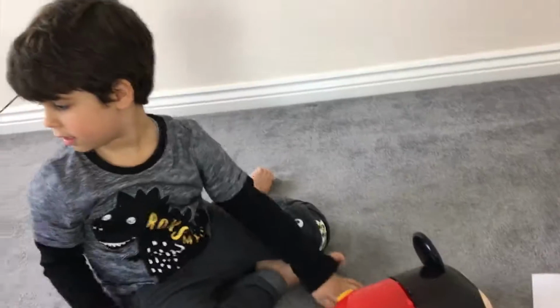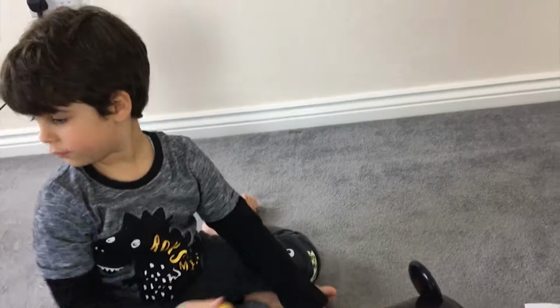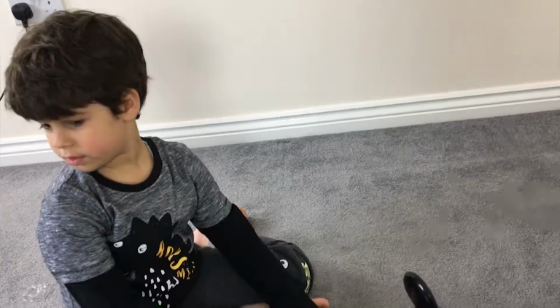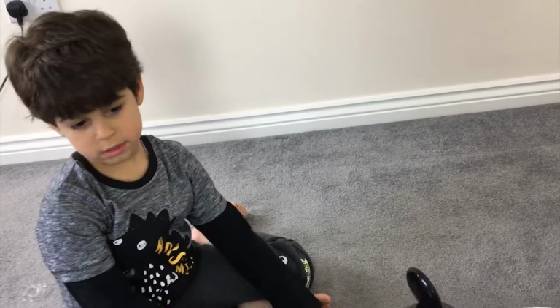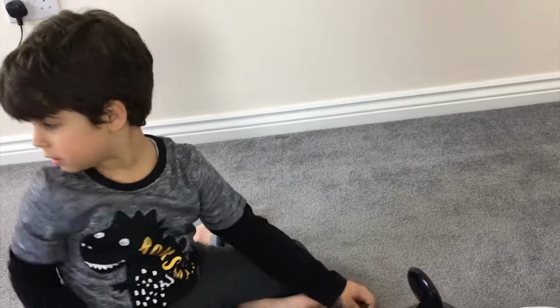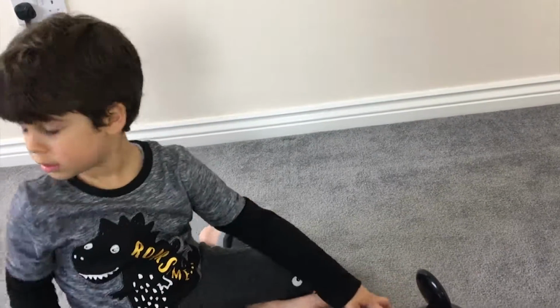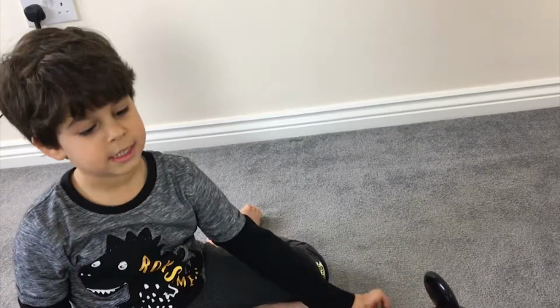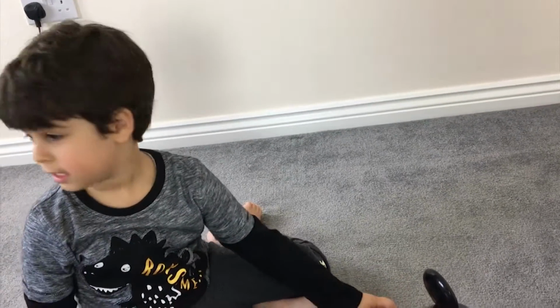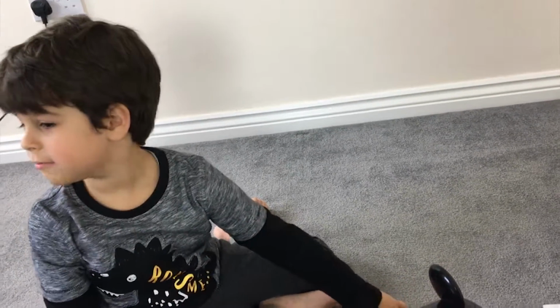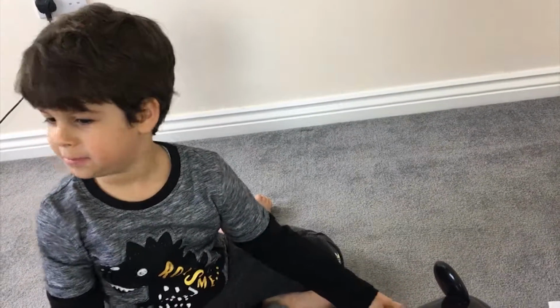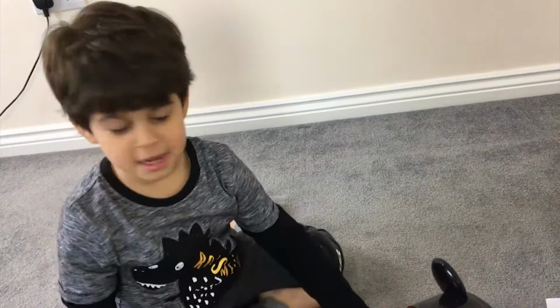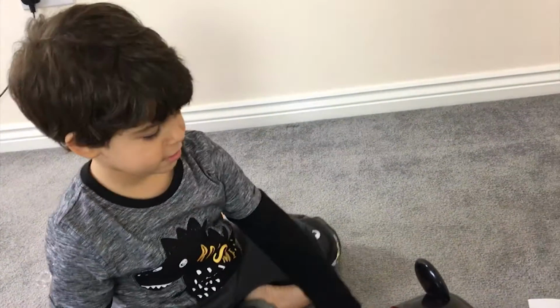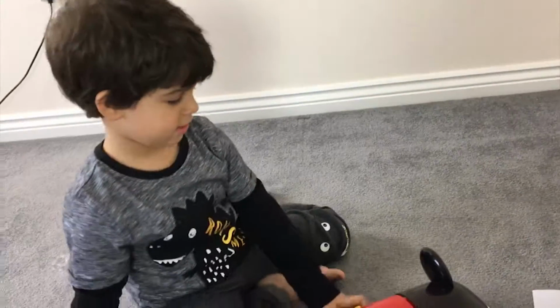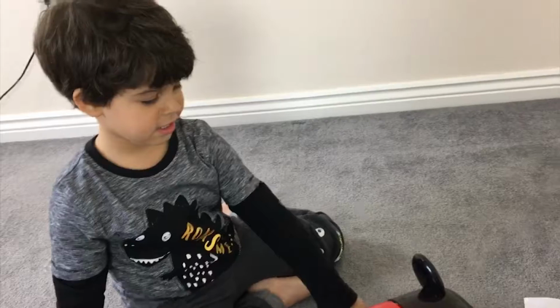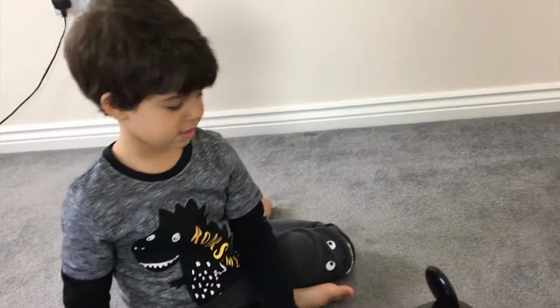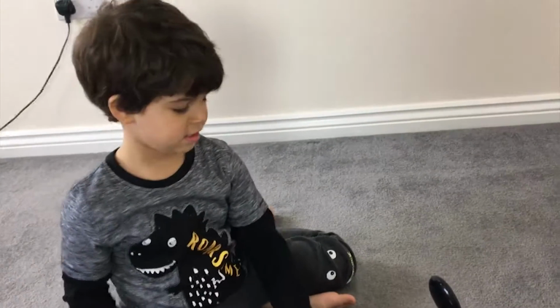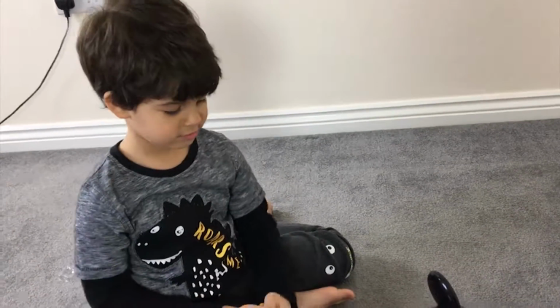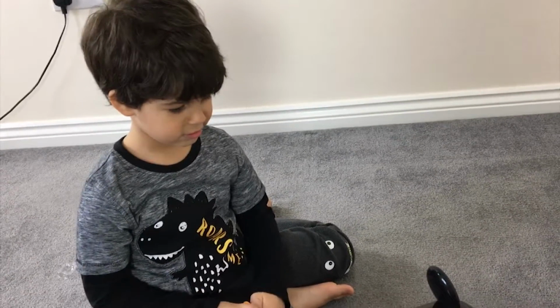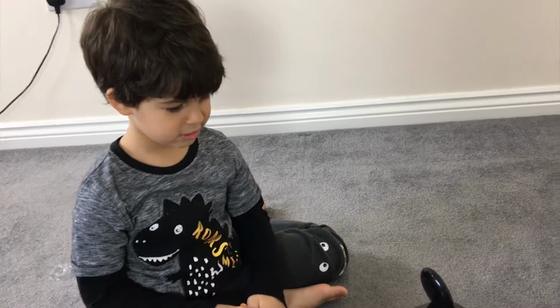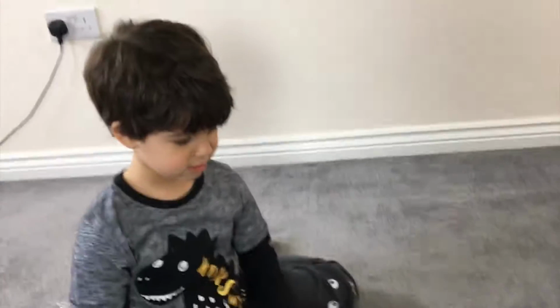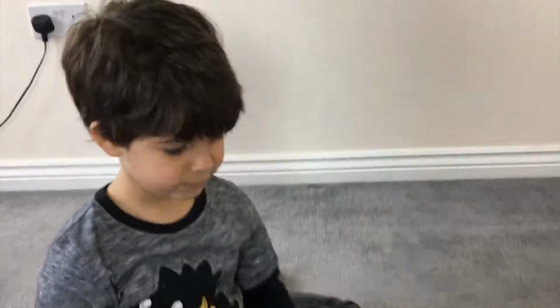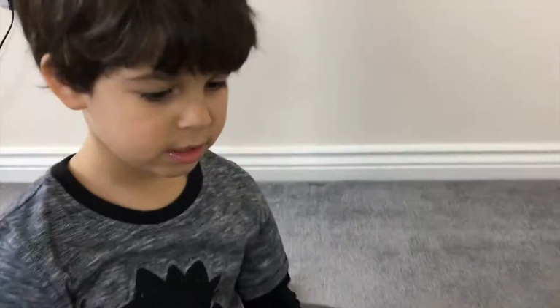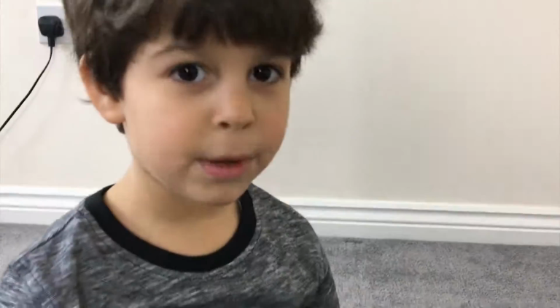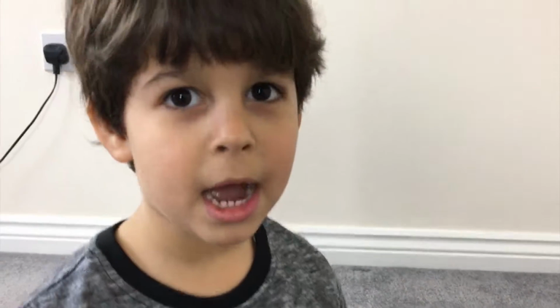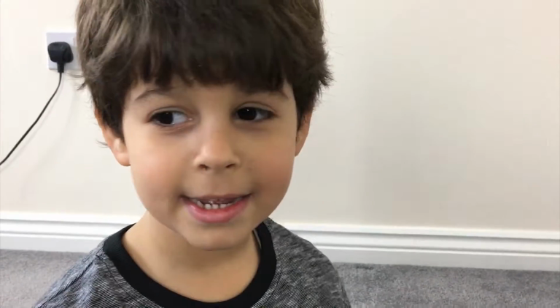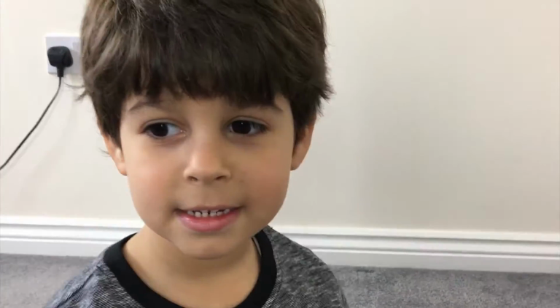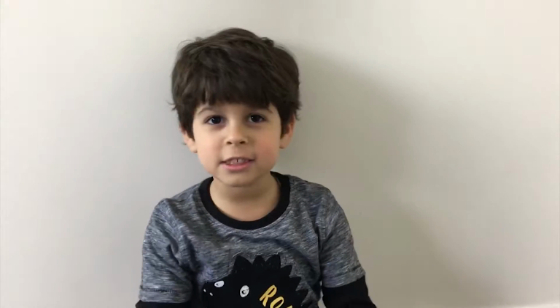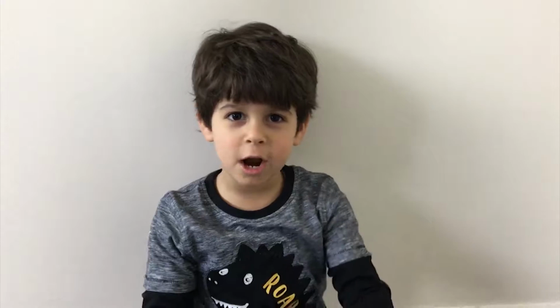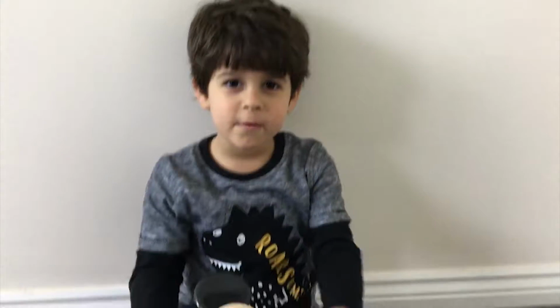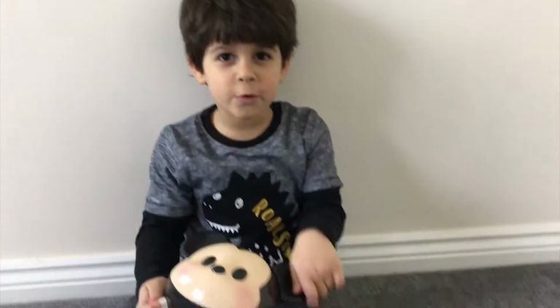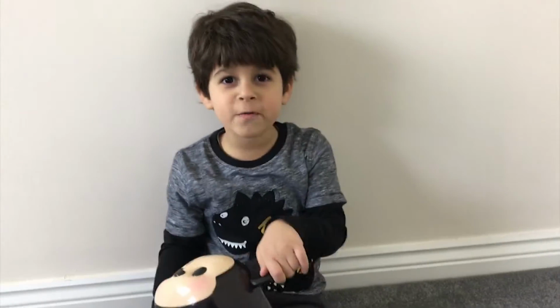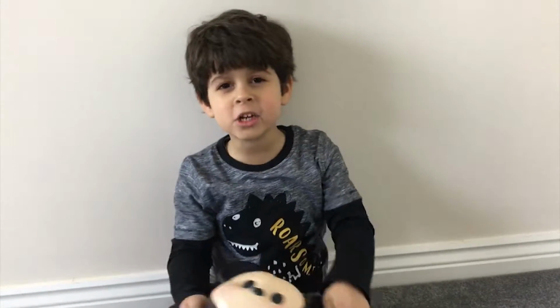Did you like this toy? Yeah. Now let's play with the other one — we'll play with the next toy. Say bye-bye. Bye-bye. Subscribe for more videos.